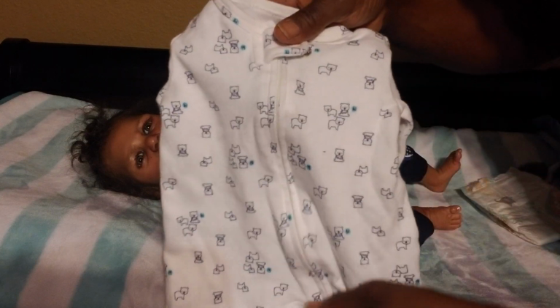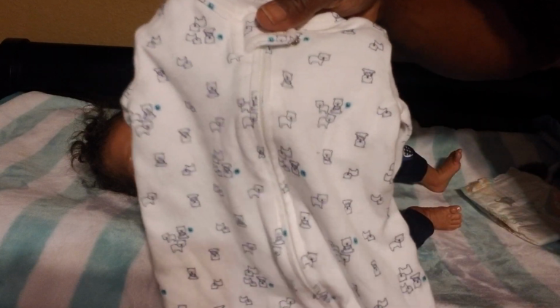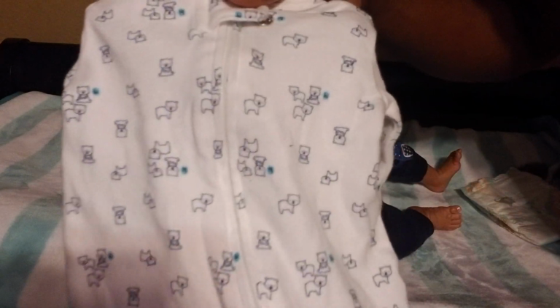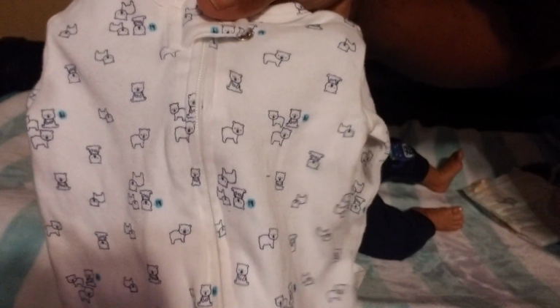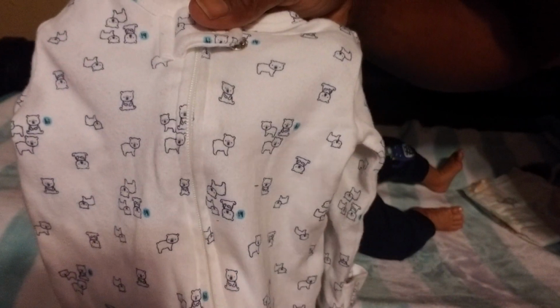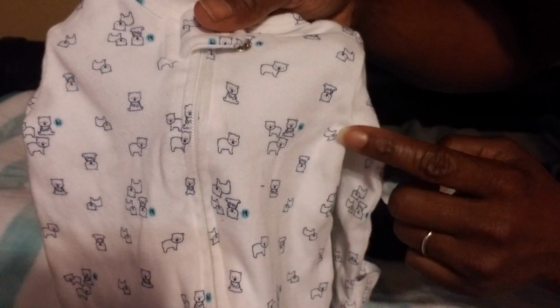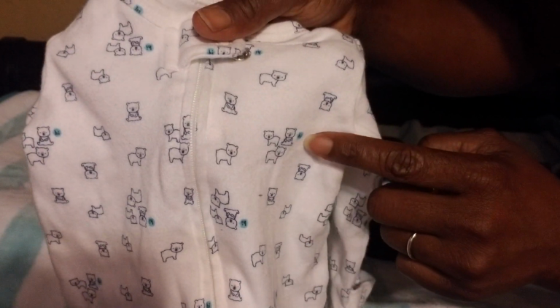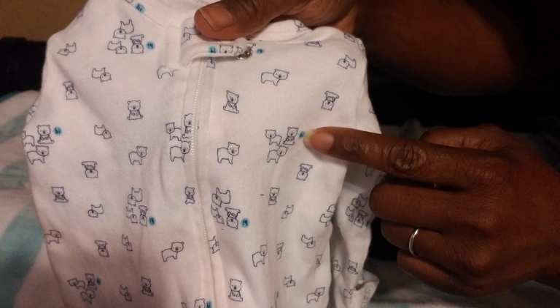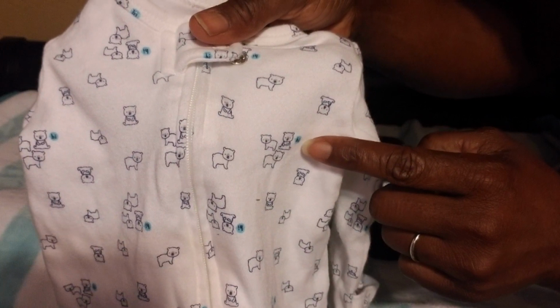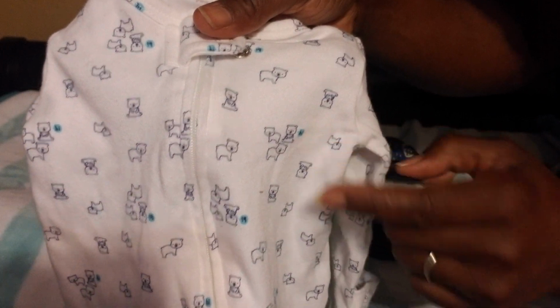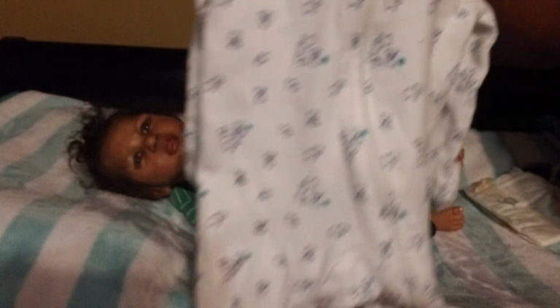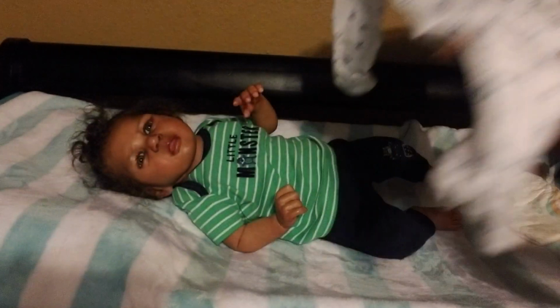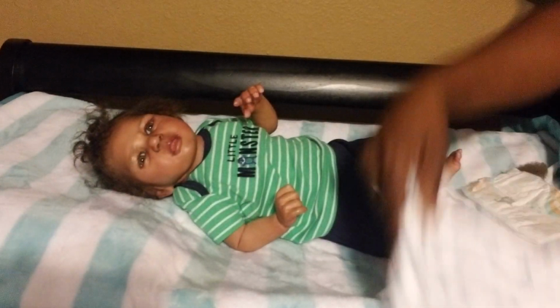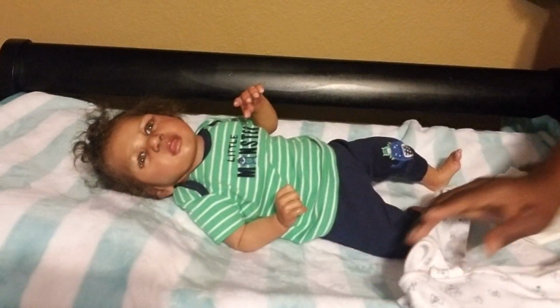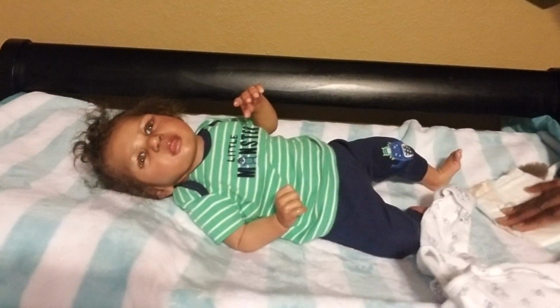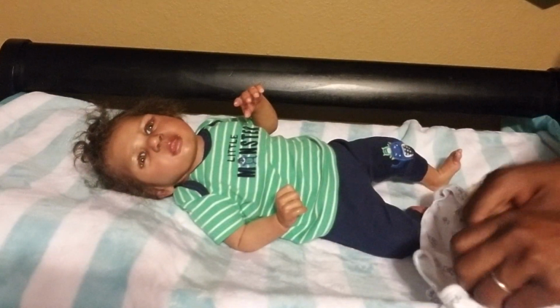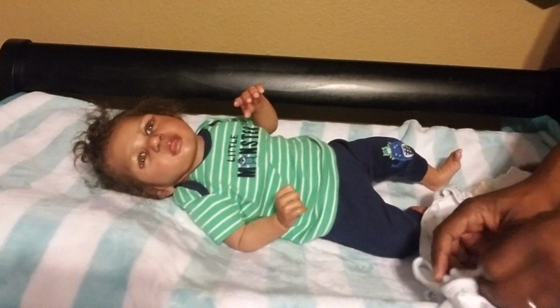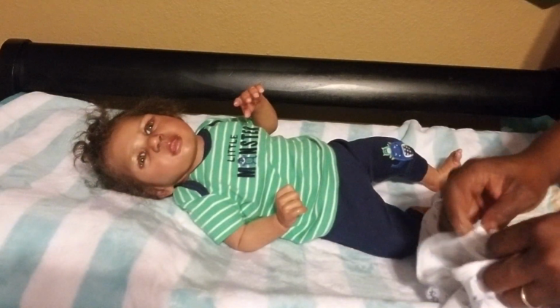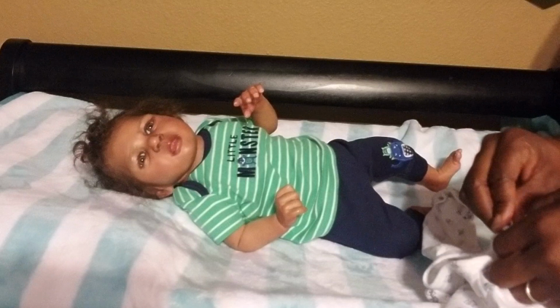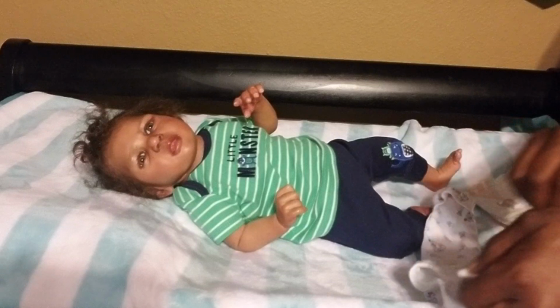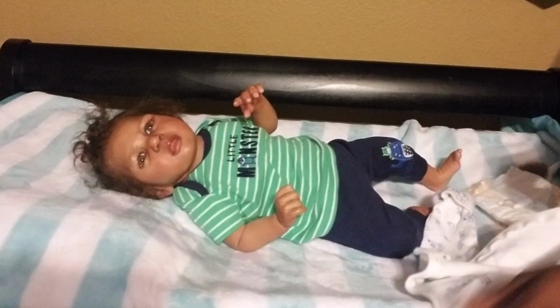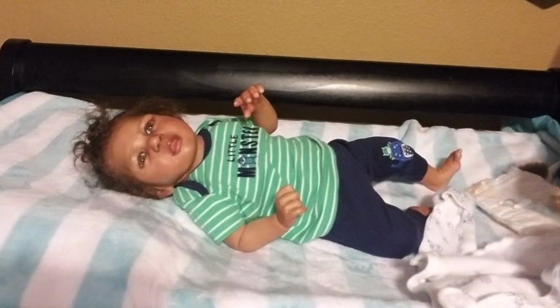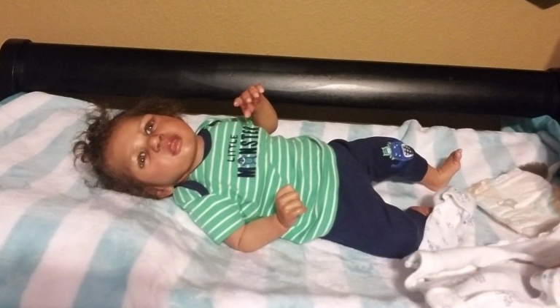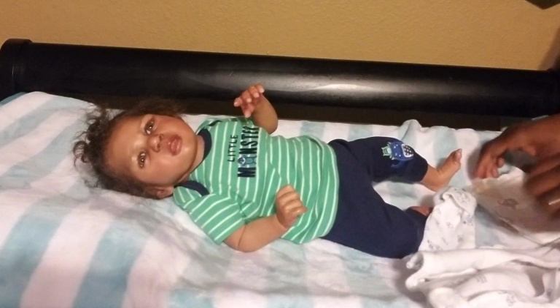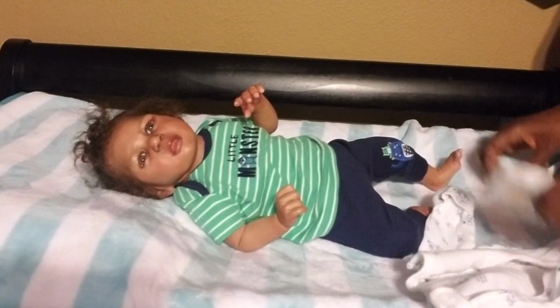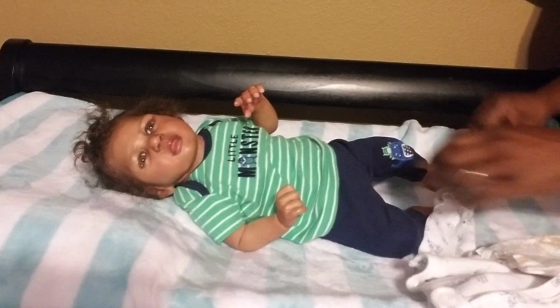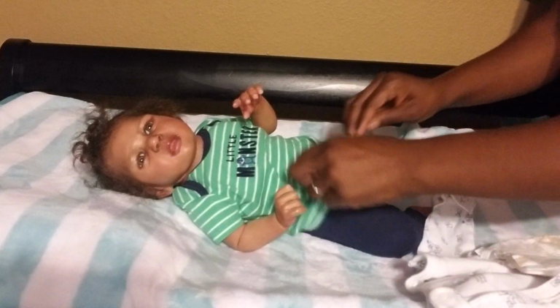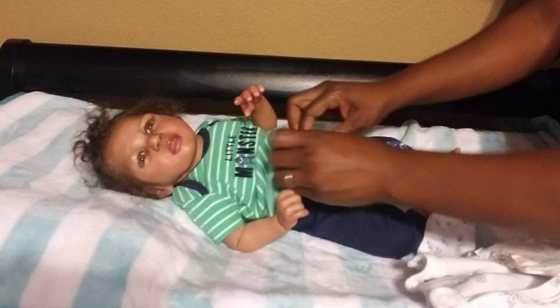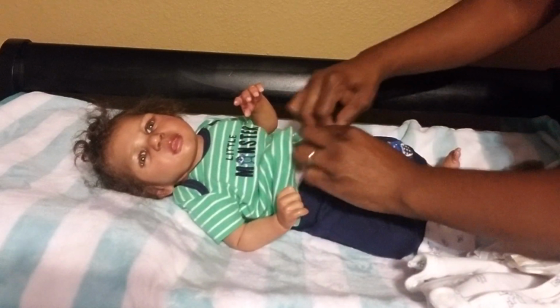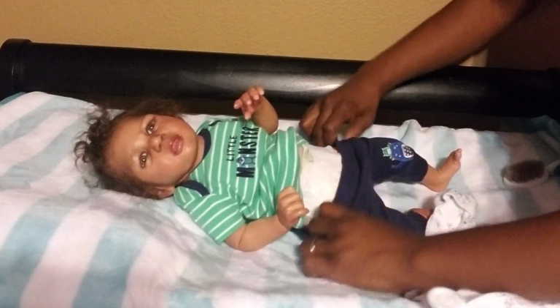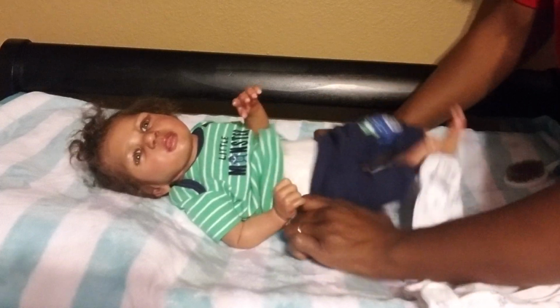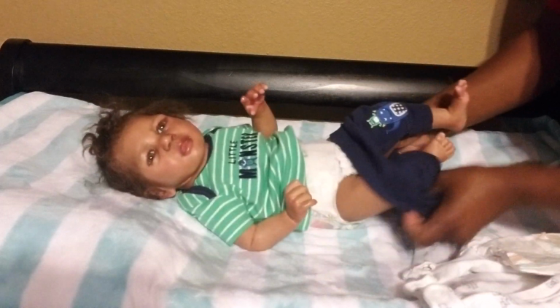There are really small little dots next to the bears and they say 'hi.' So I'm gonna put Jojo in this — it's a newborn sleeper. He can wear a preemie but I said I'd try this sleeper on him and see how it fits.